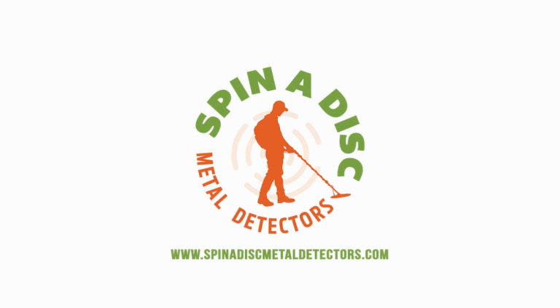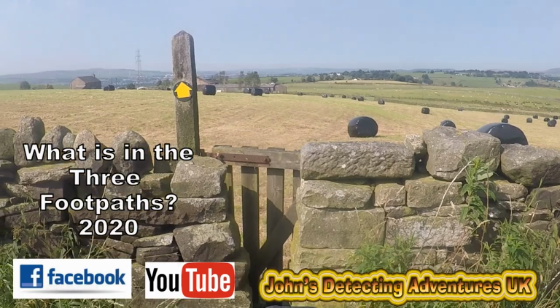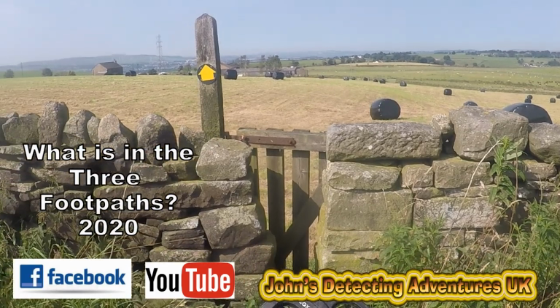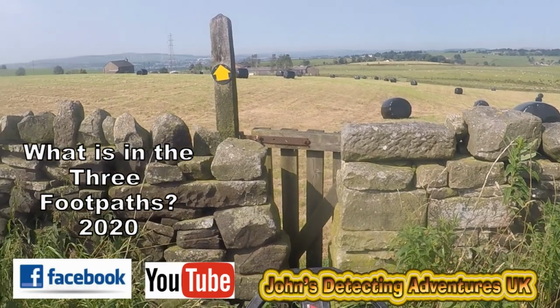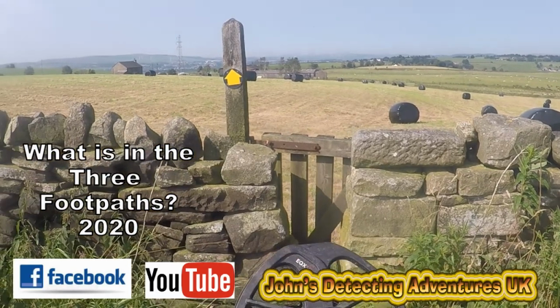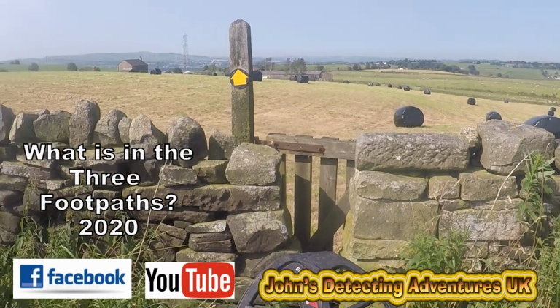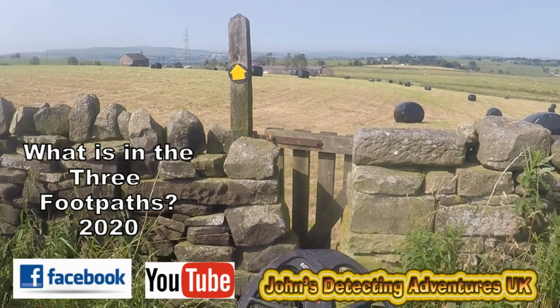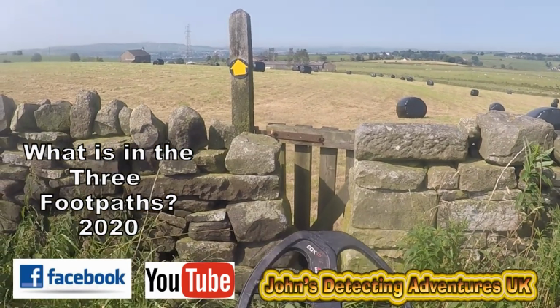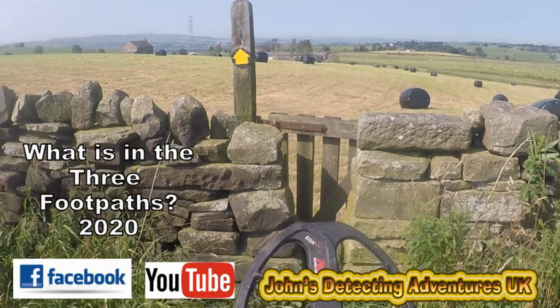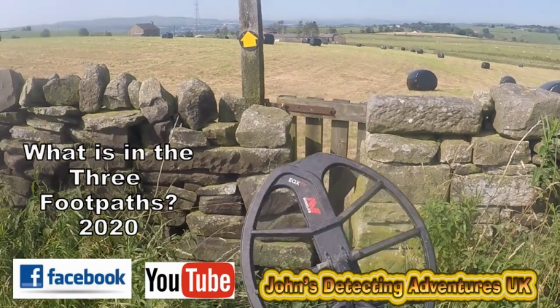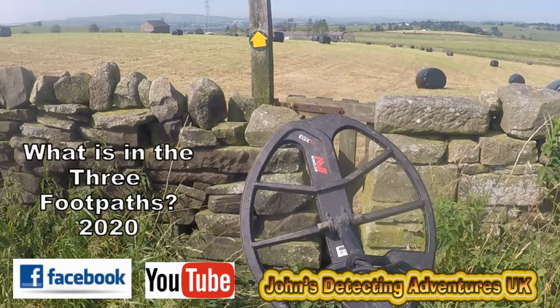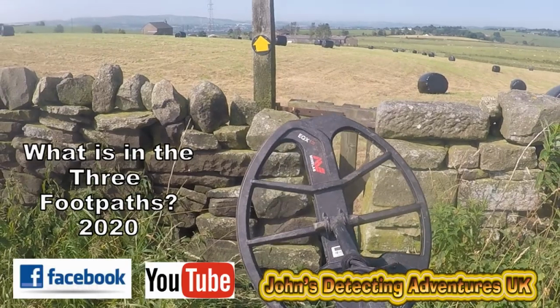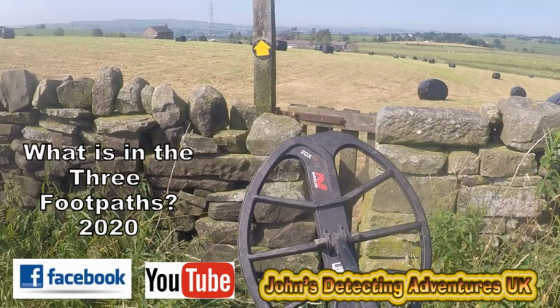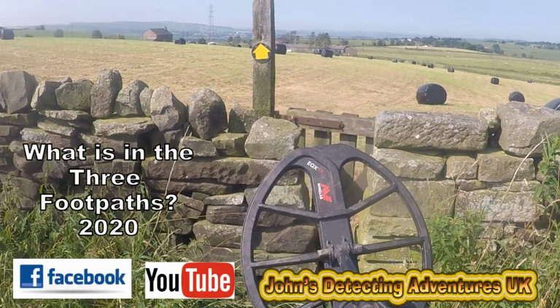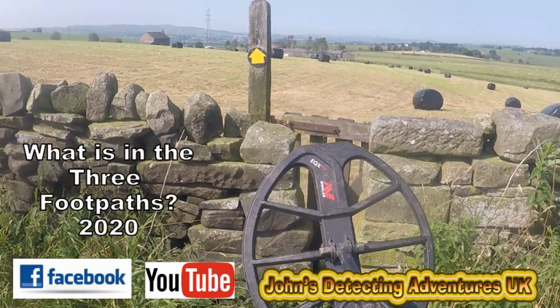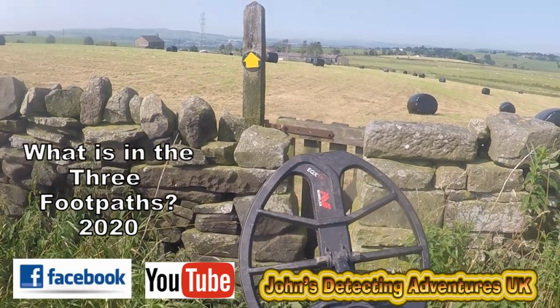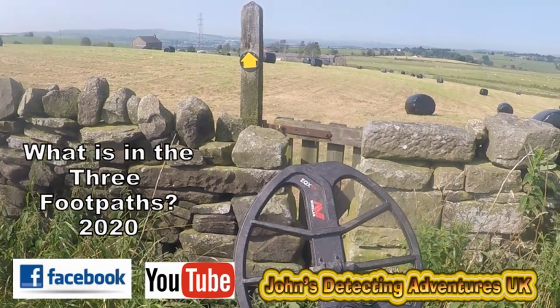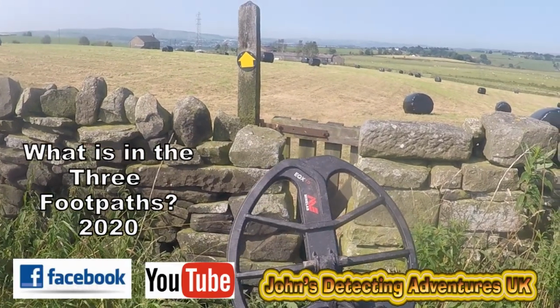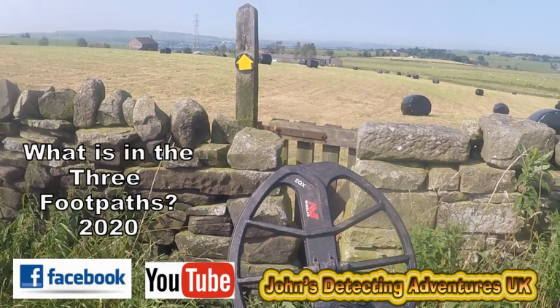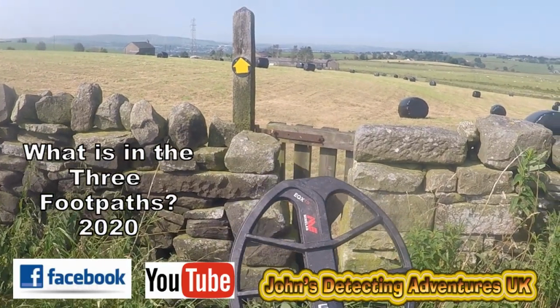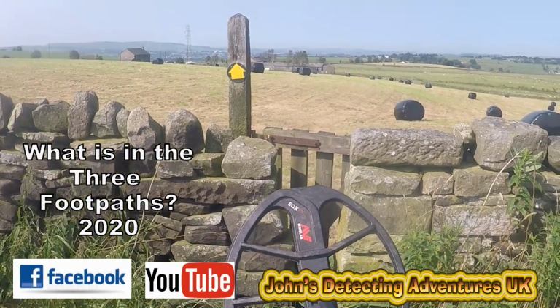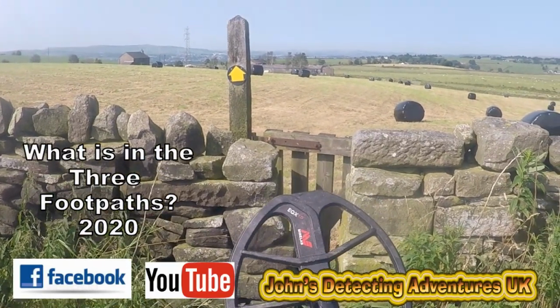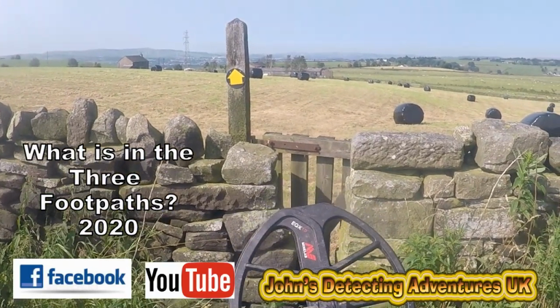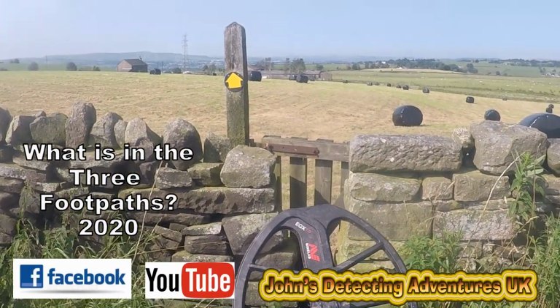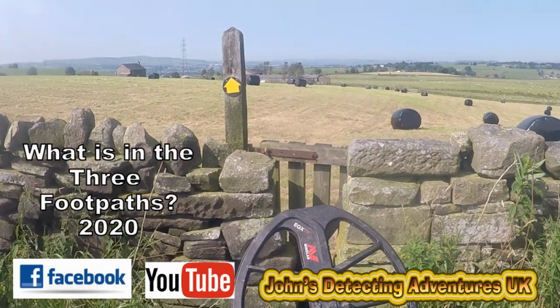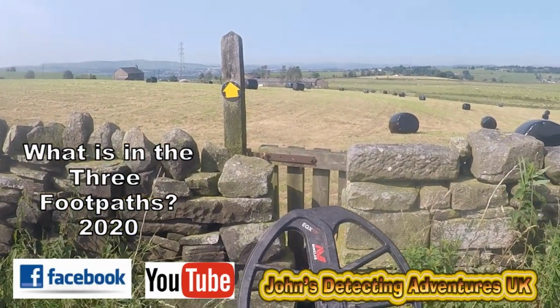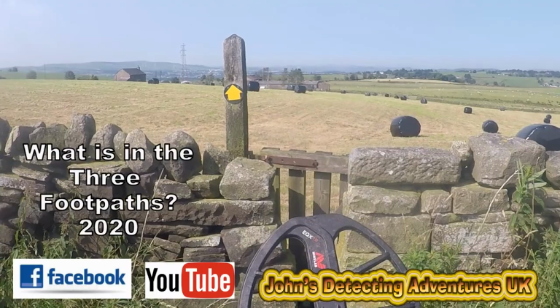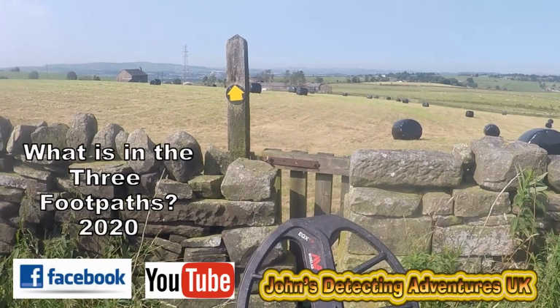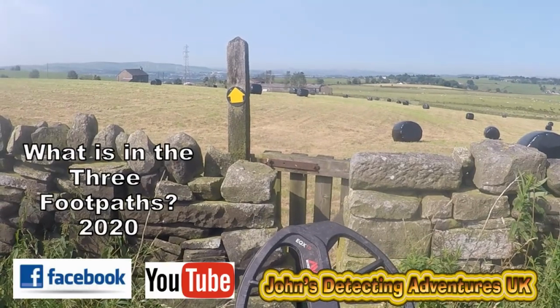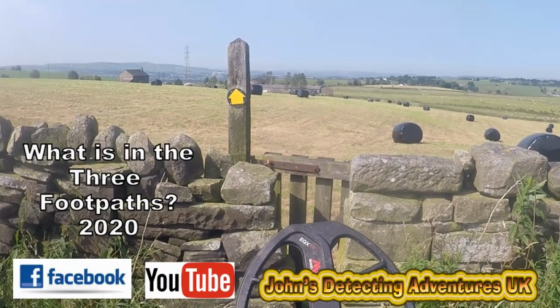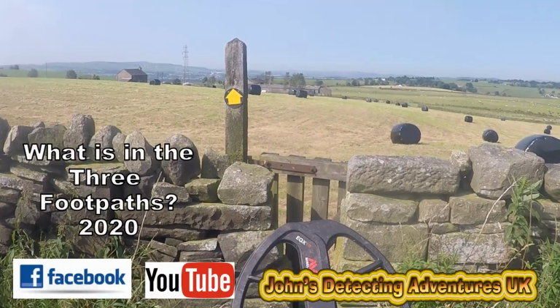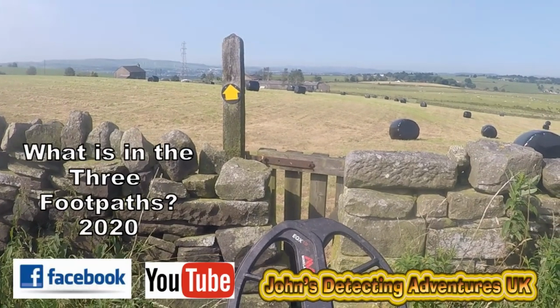Follow the gate to heaven, here we go. Let's find some artifacts - let's find some history.